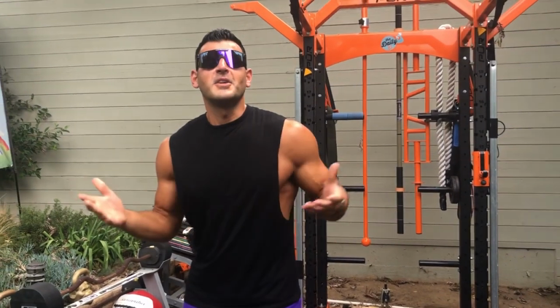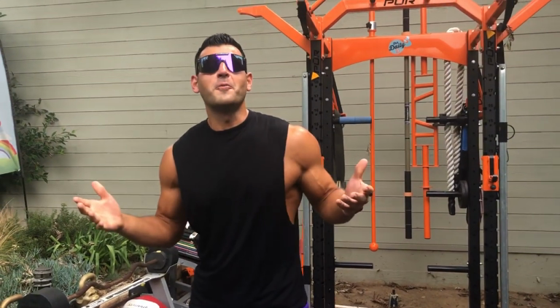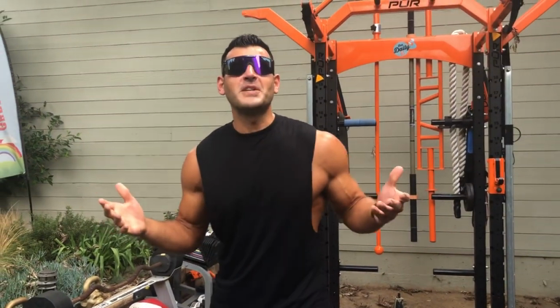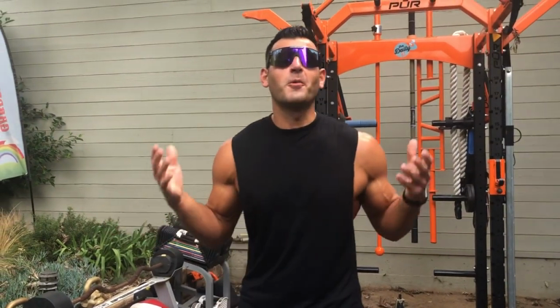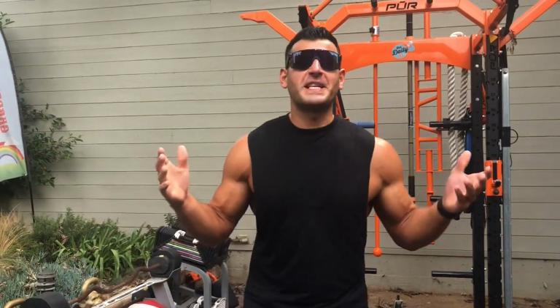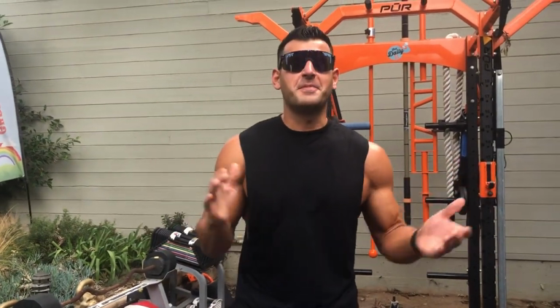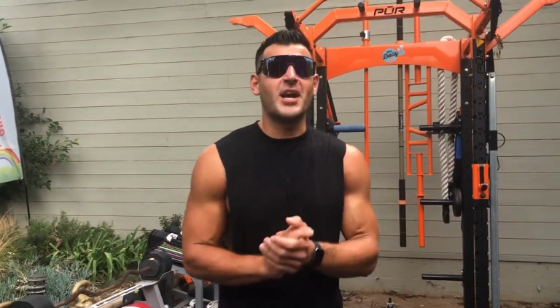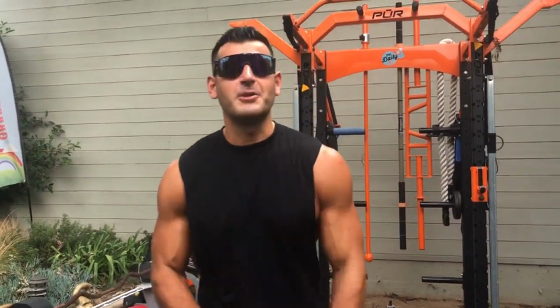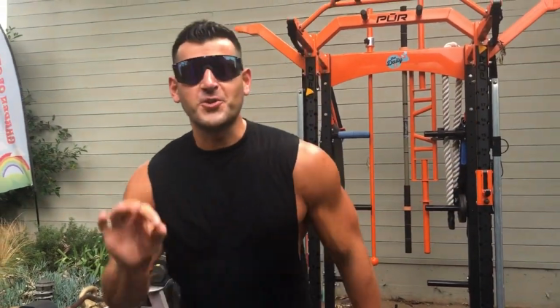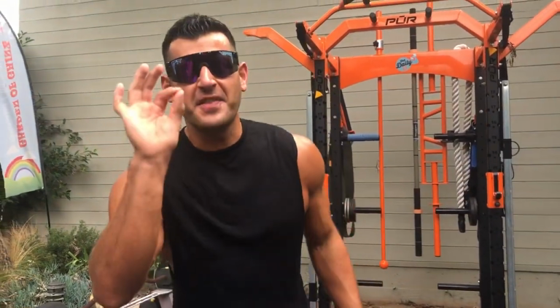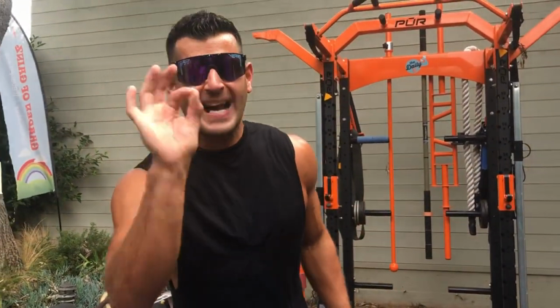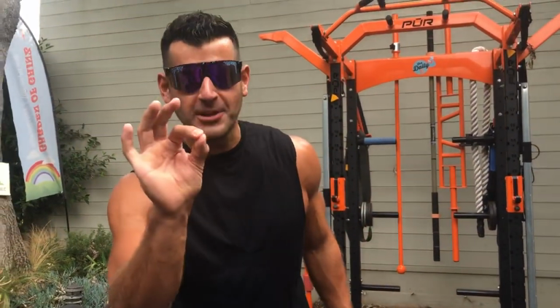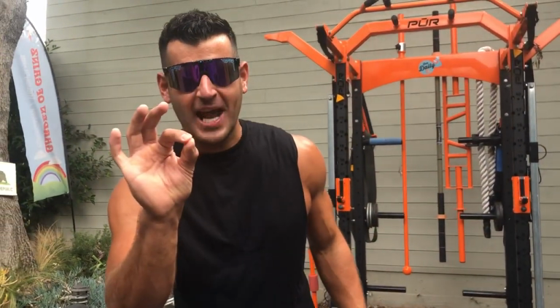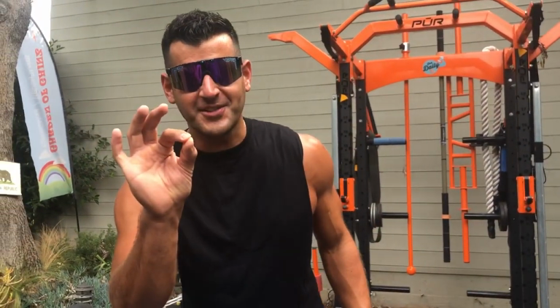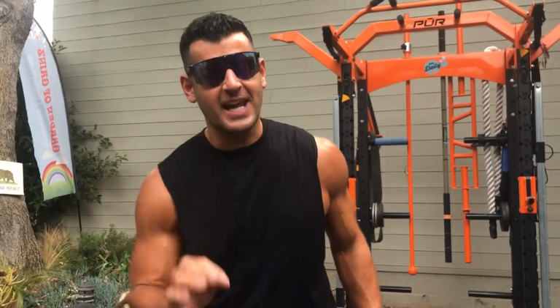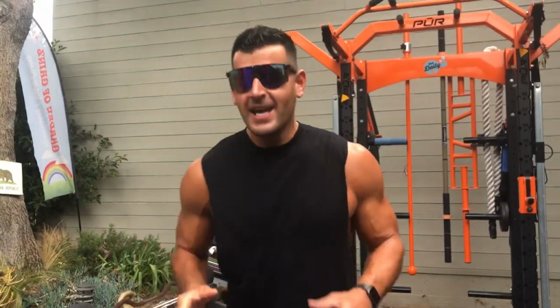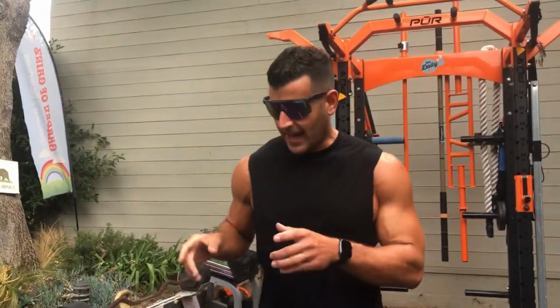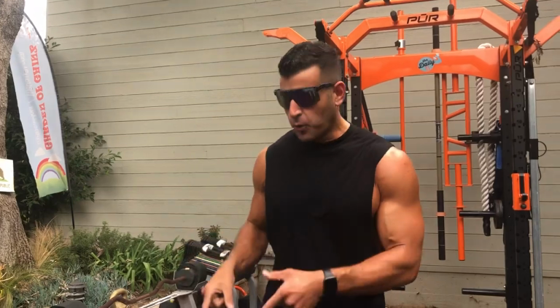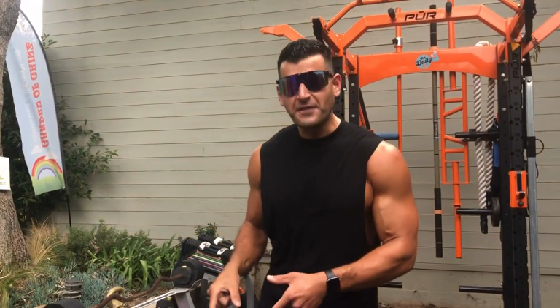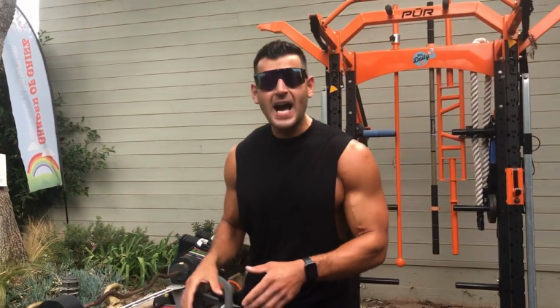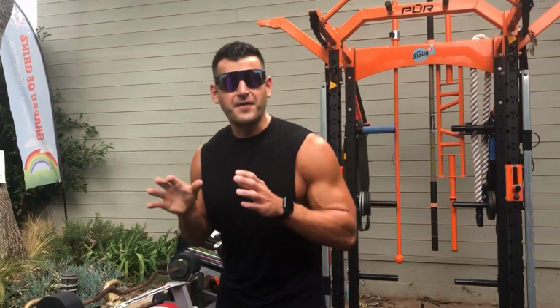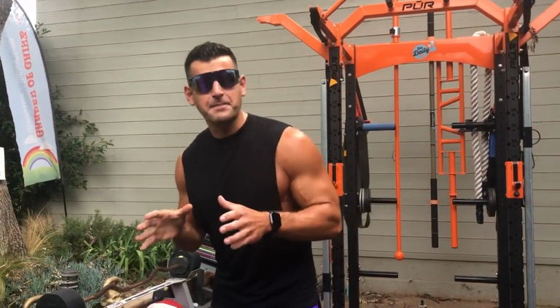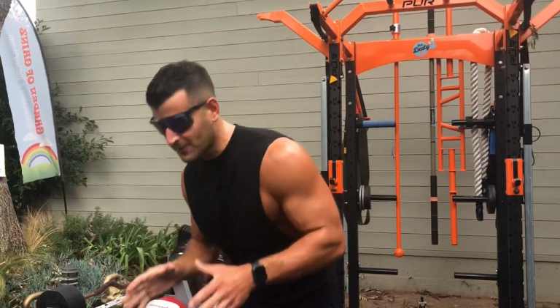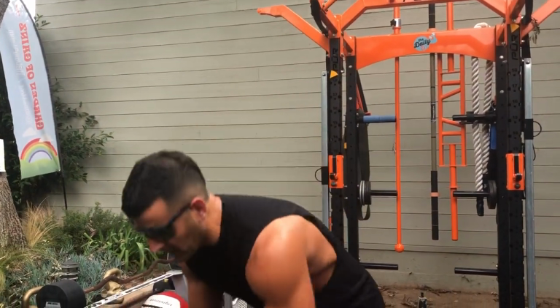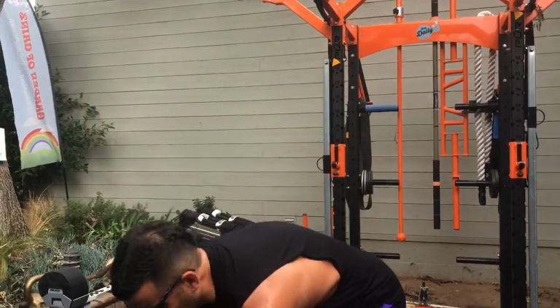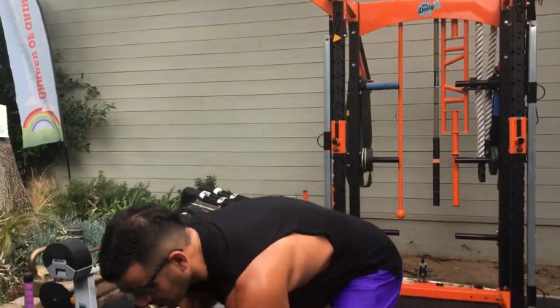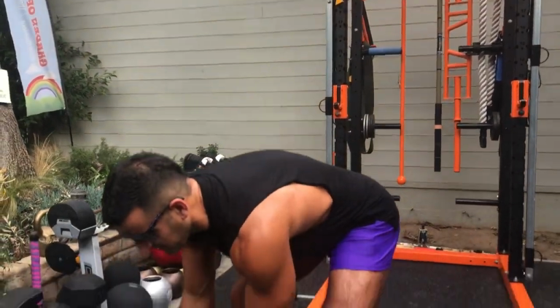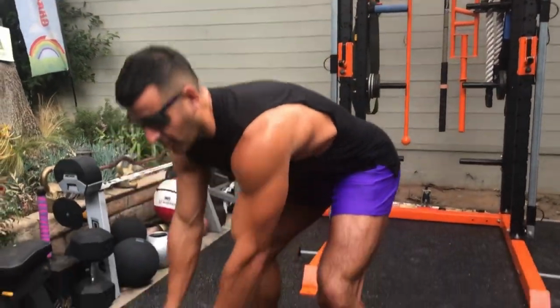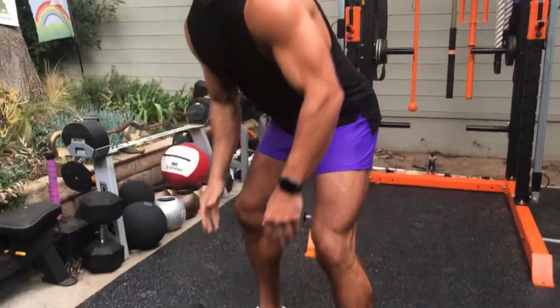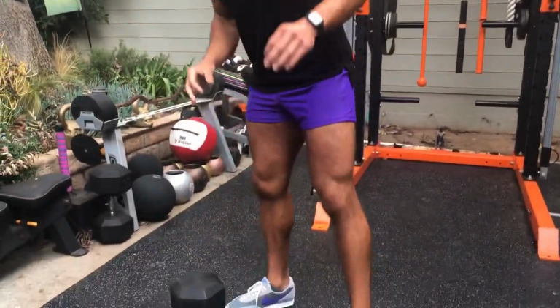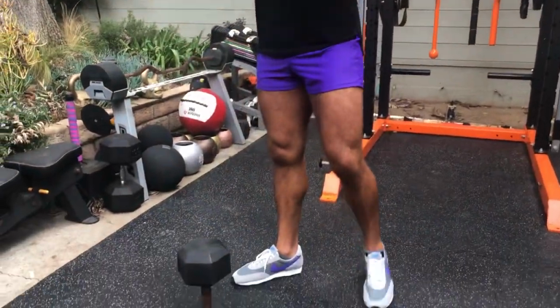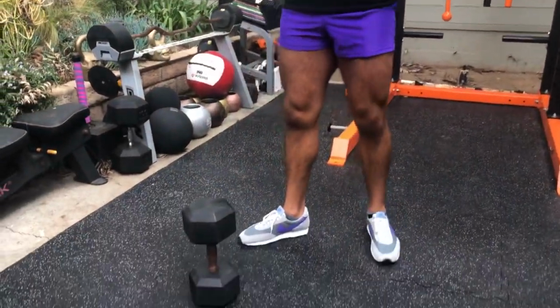Yo, BJ Gador with The Daily BJ, and I want you to try the Goblet Challenge today. A 25 to 50 pound dumbbell shaped in this manner will be ideal.